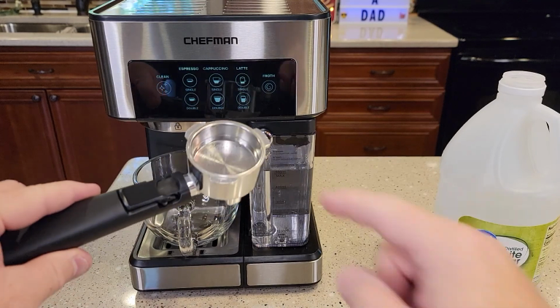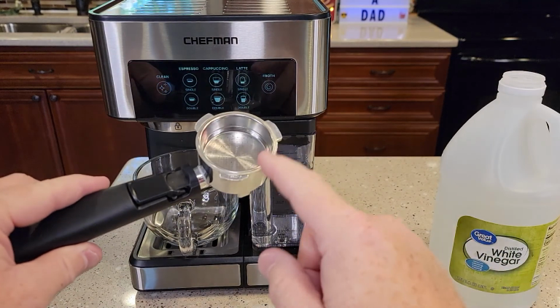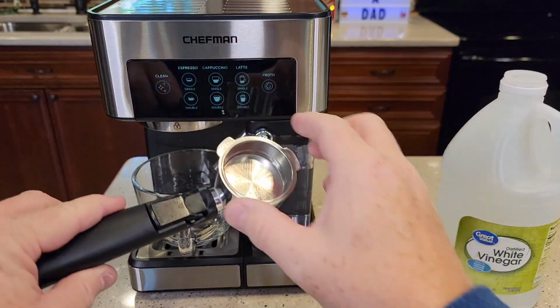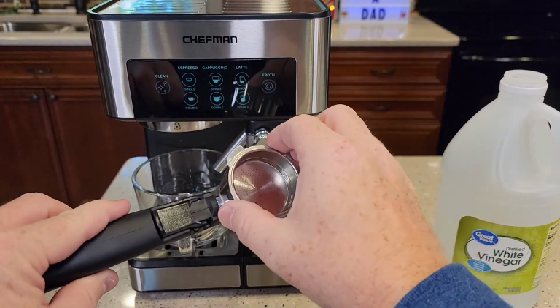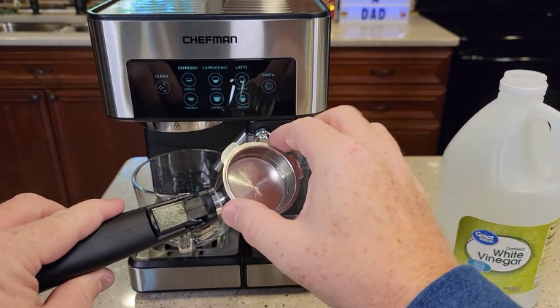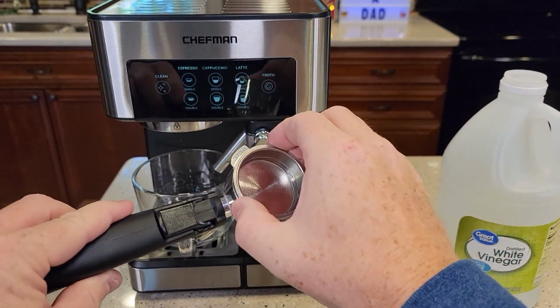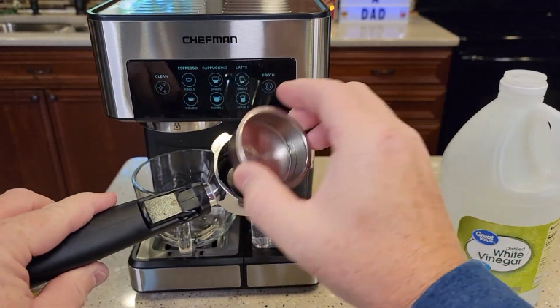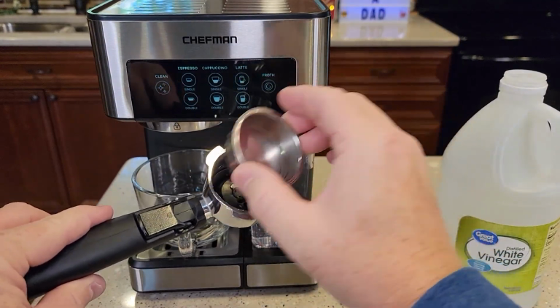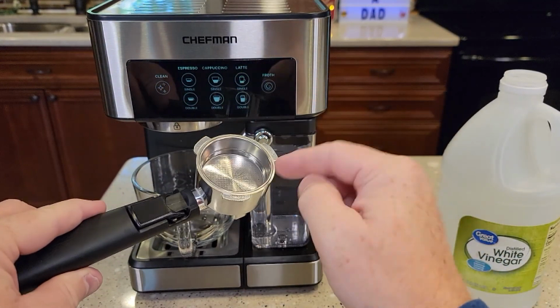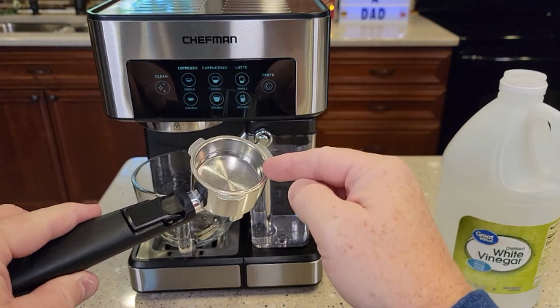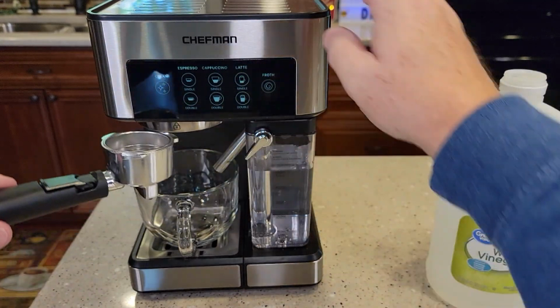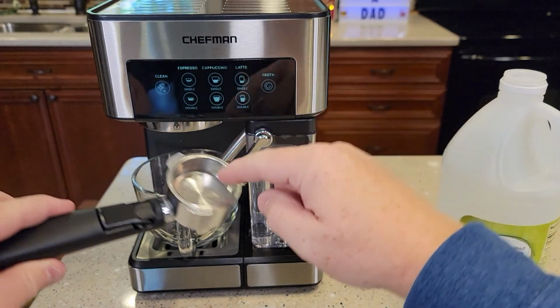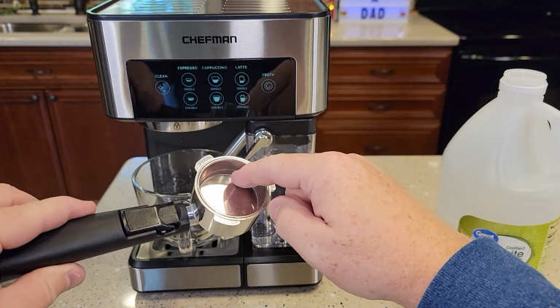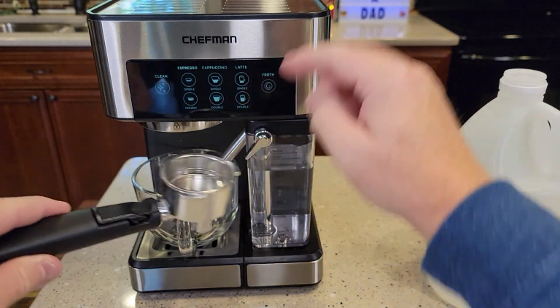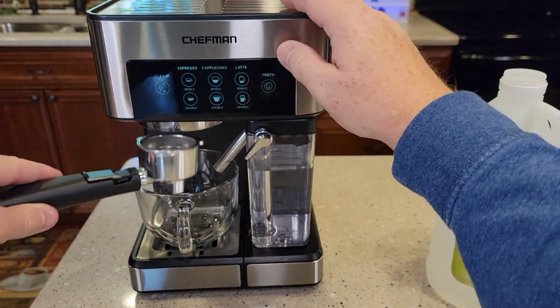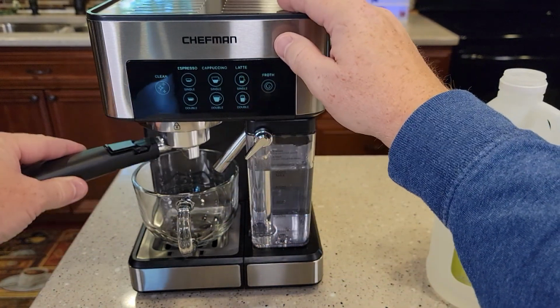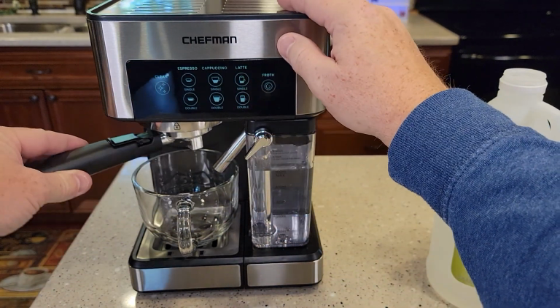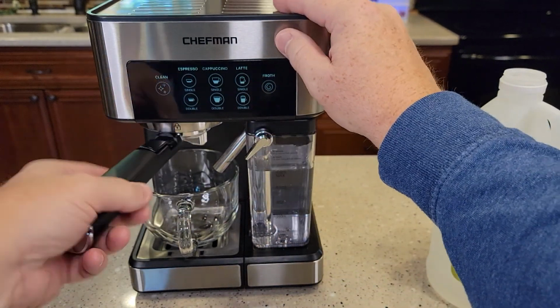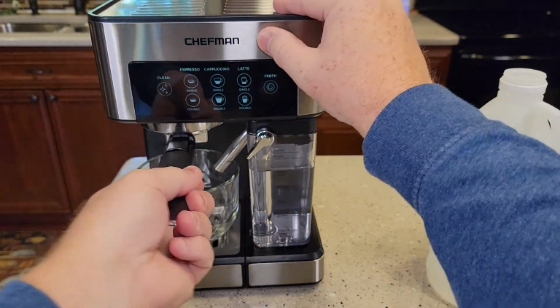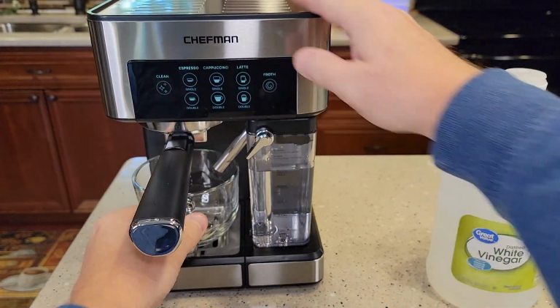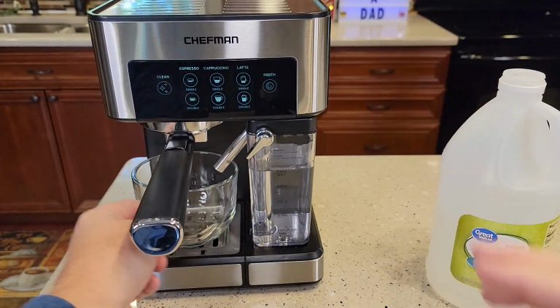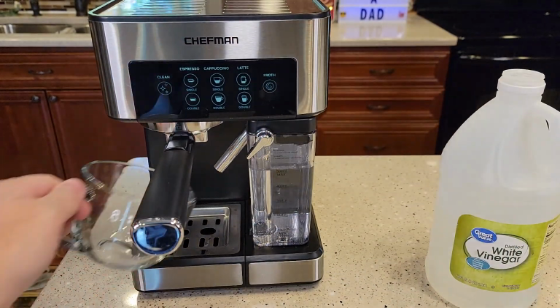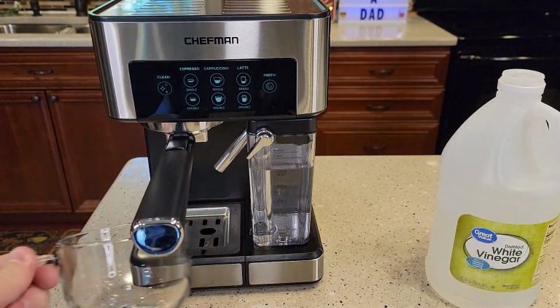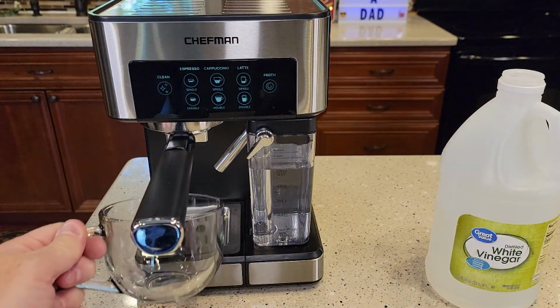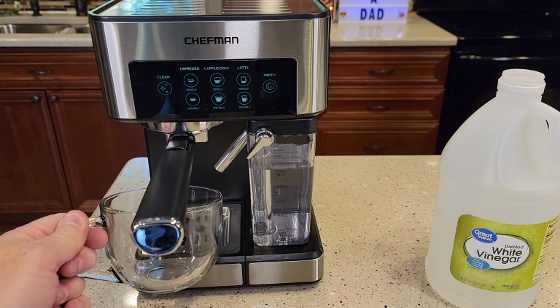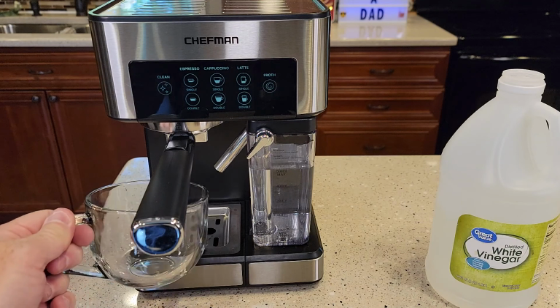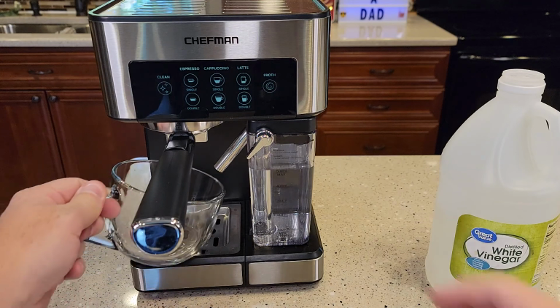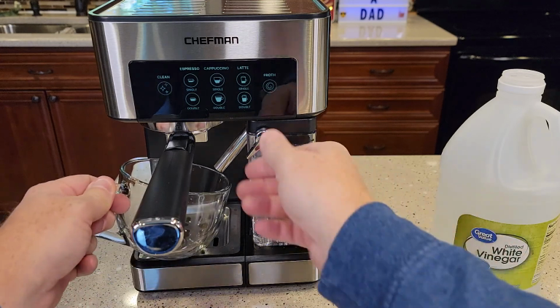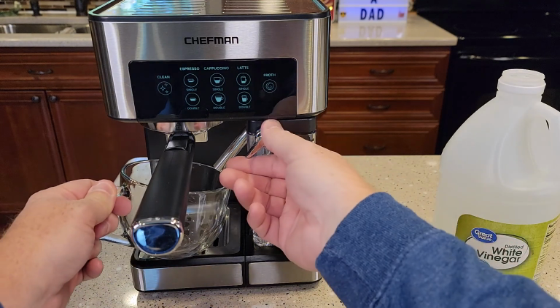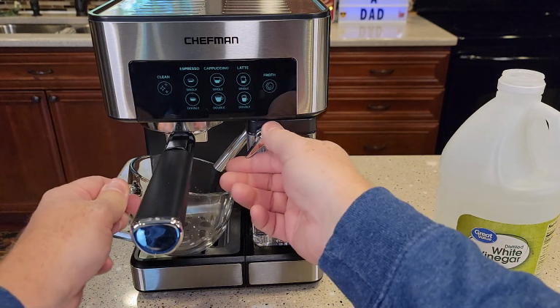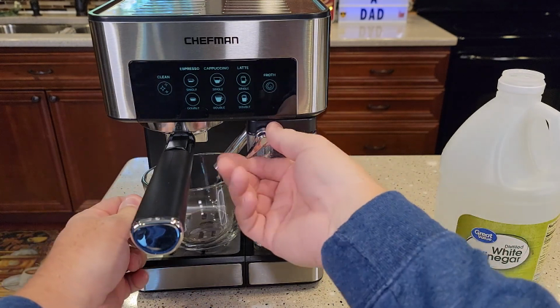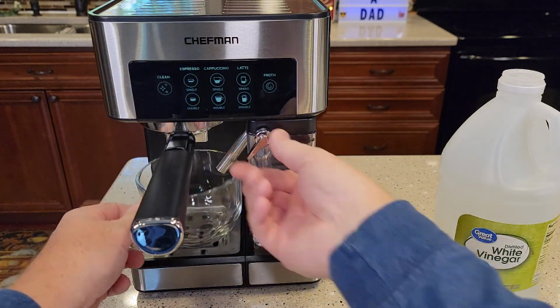Next, they want a filter in the portafilter — make sure it's empty and go ahead and install it. Then you're going to need a container that holds about 14 ounces at least, and direct the milk wand into it.